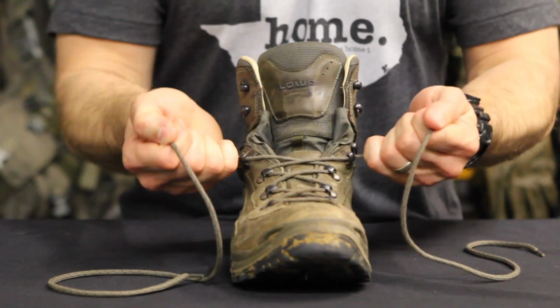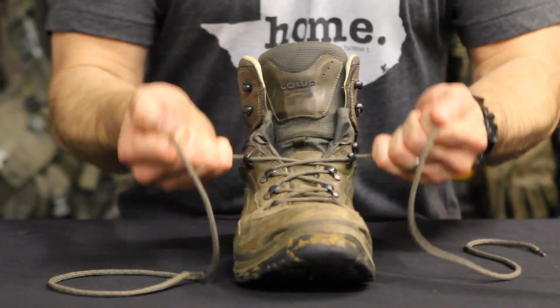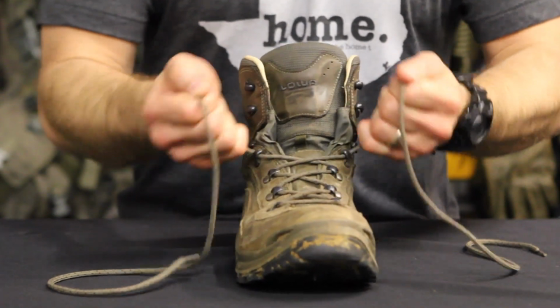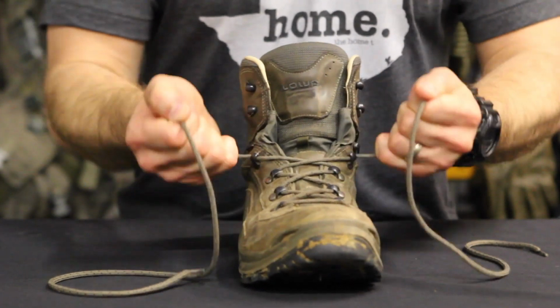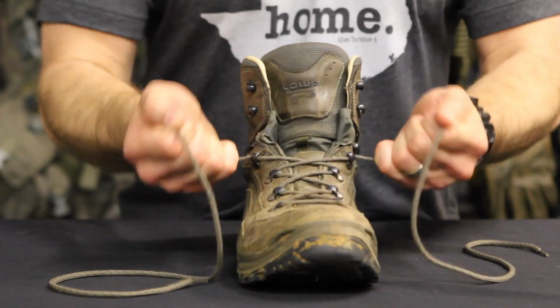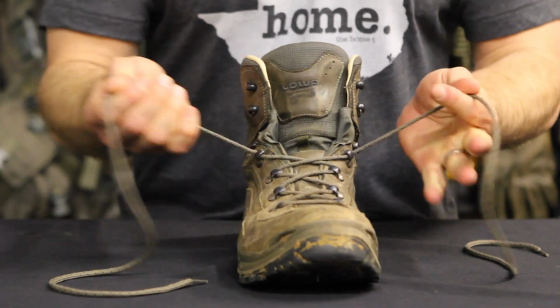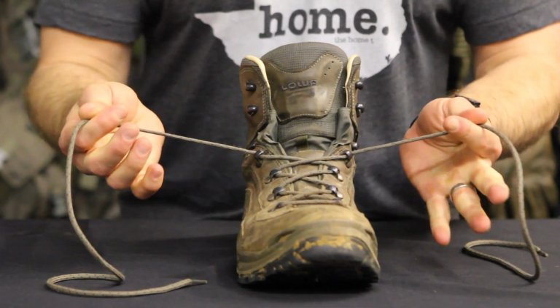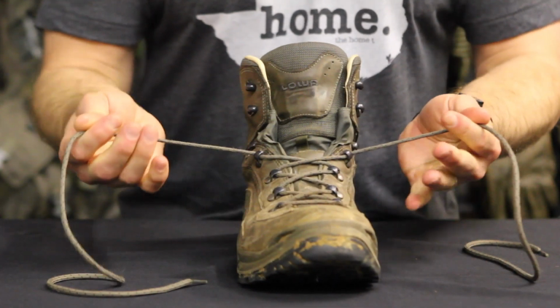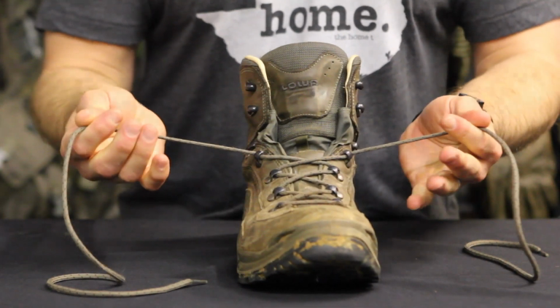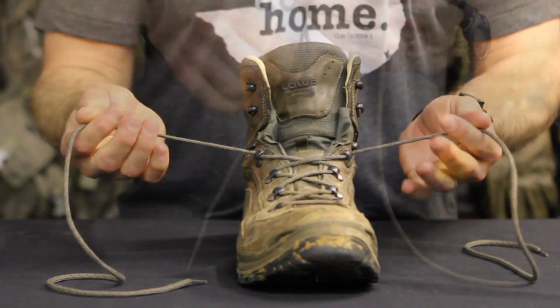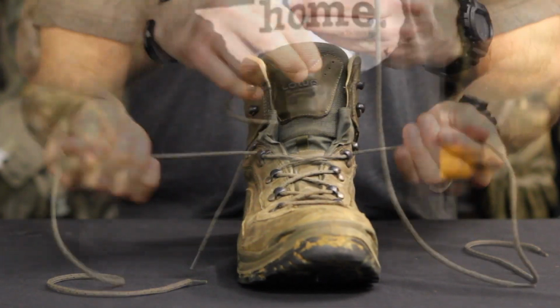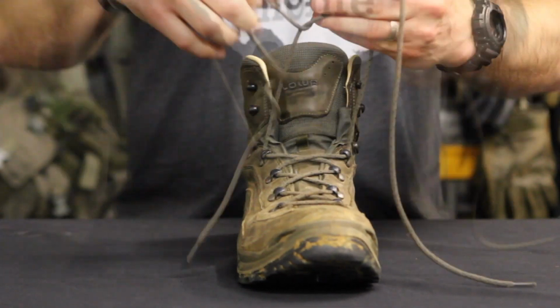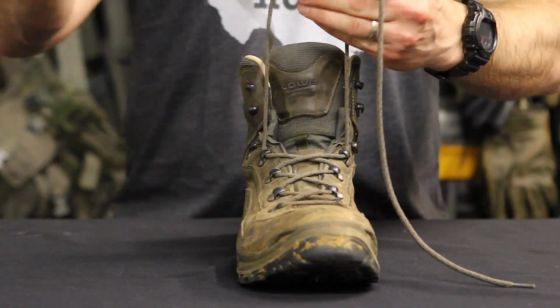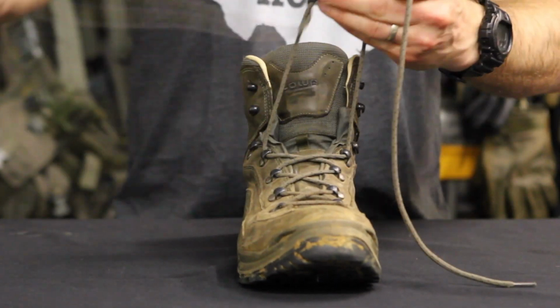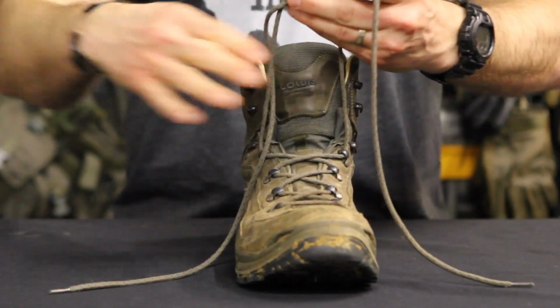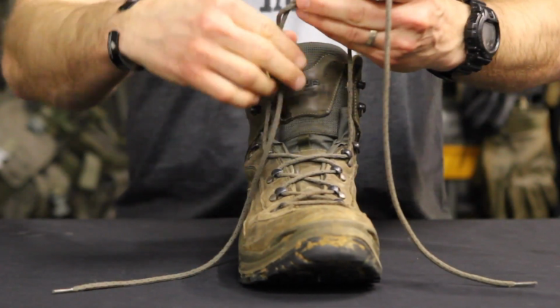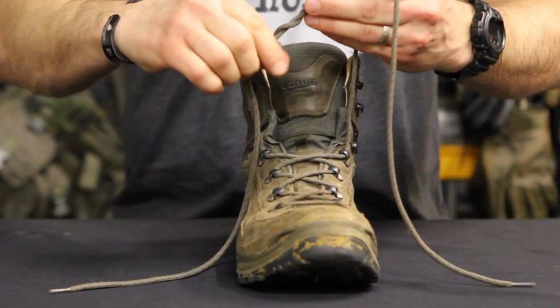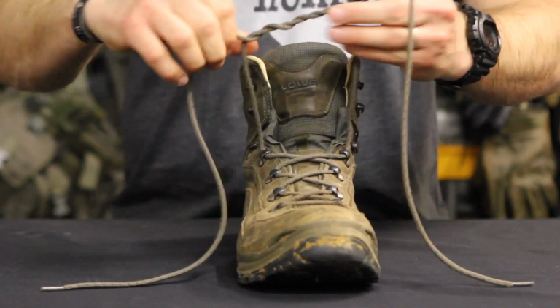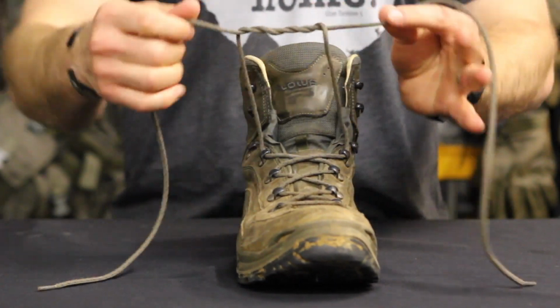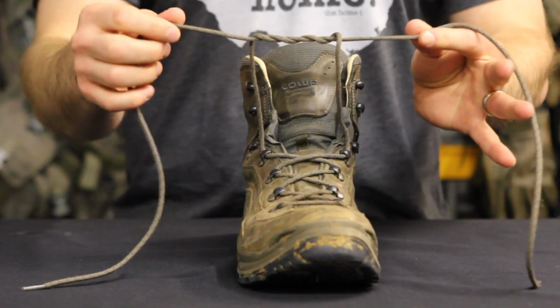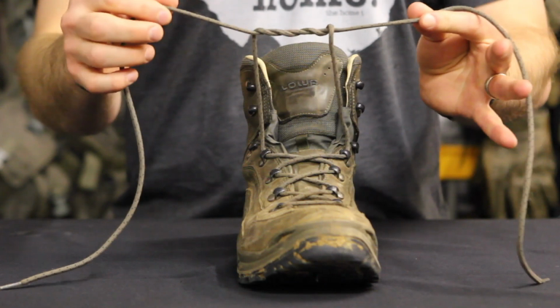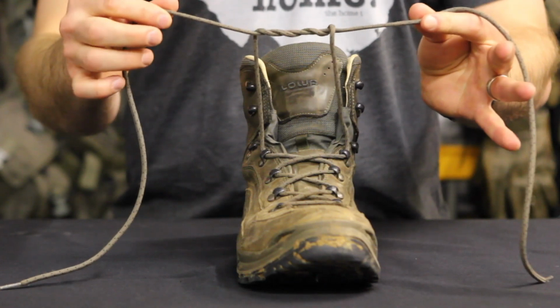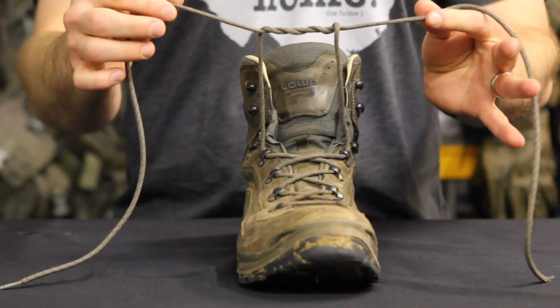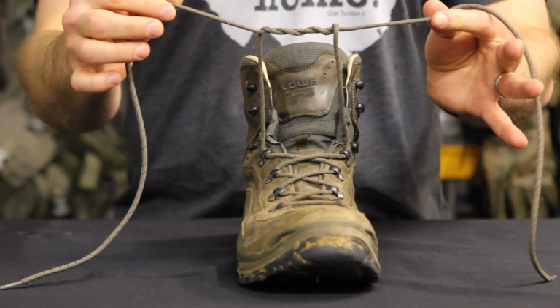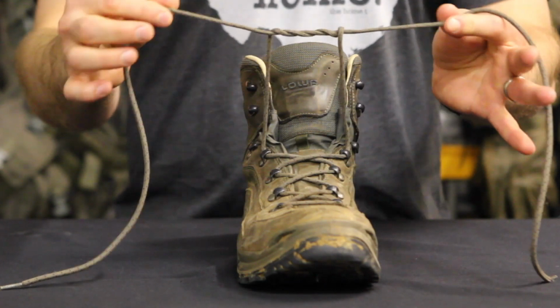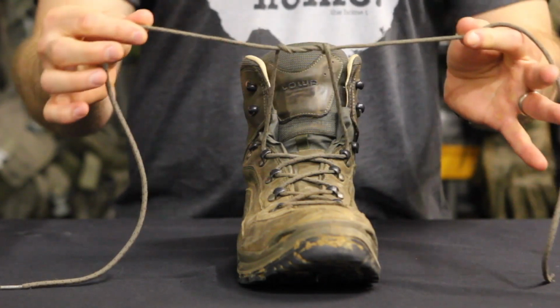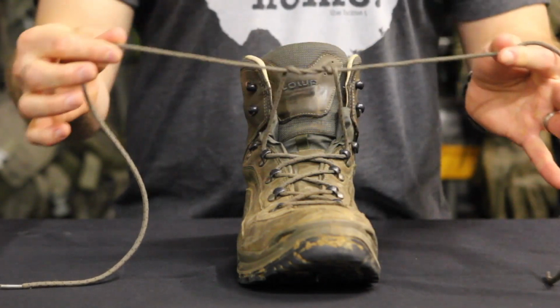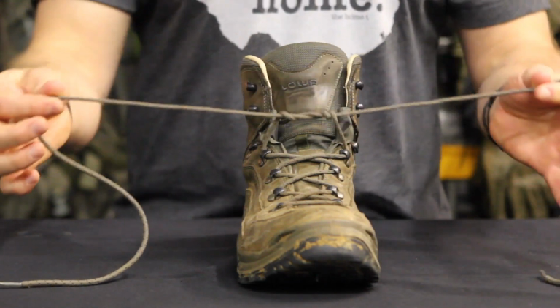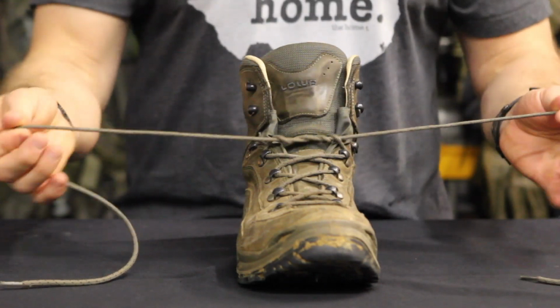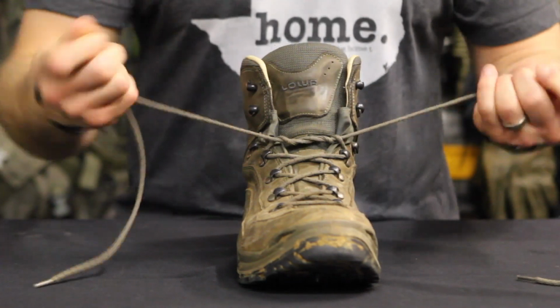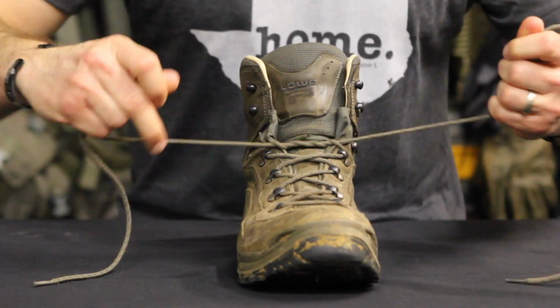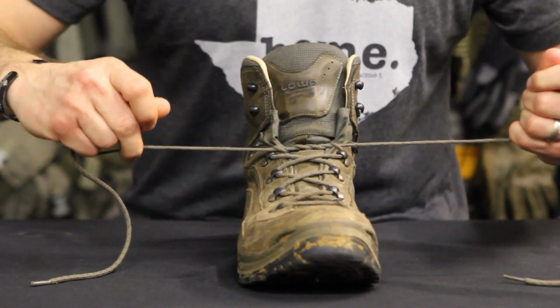Start by threading your boot laces normally until you reach the hooks. Now cross your laces and wrap them three times around one another, pulling to tighten.